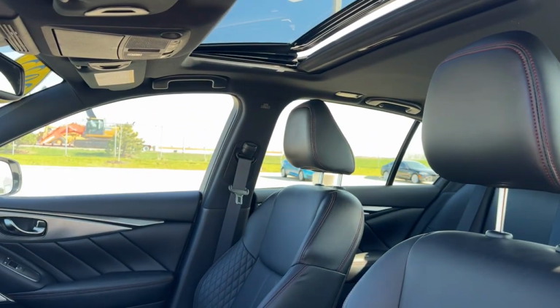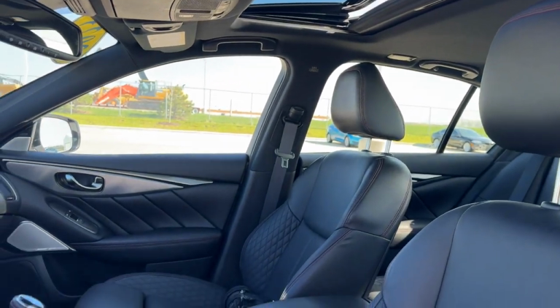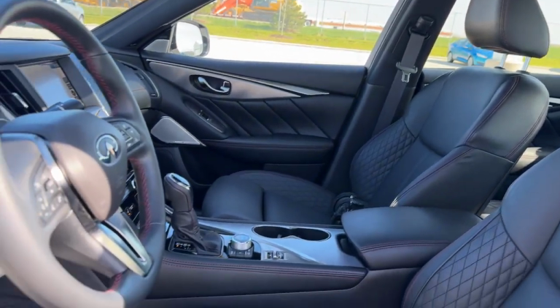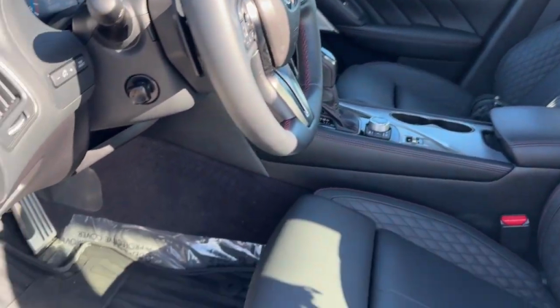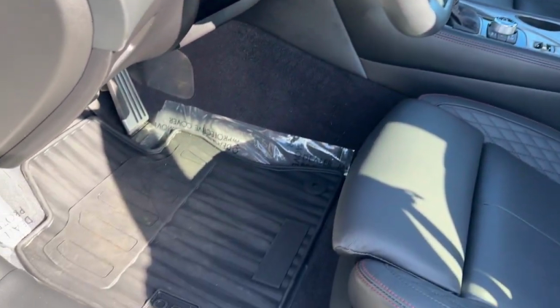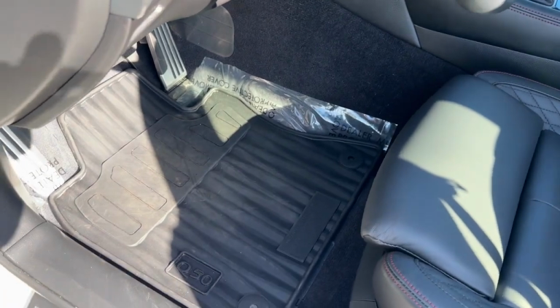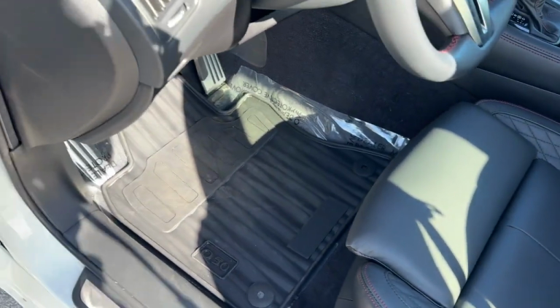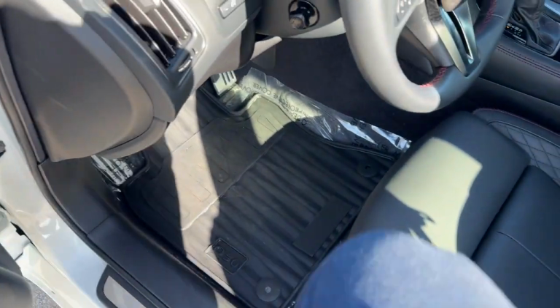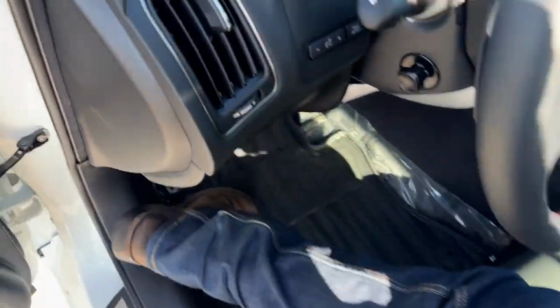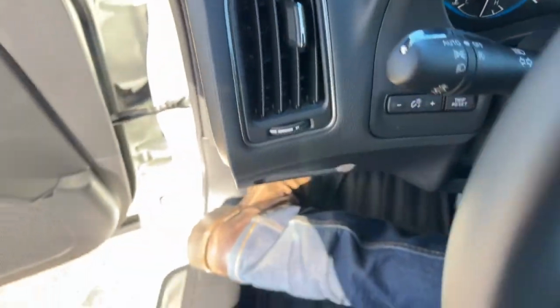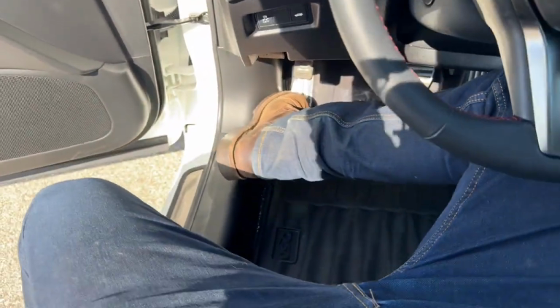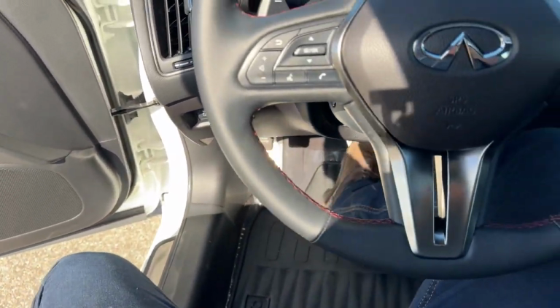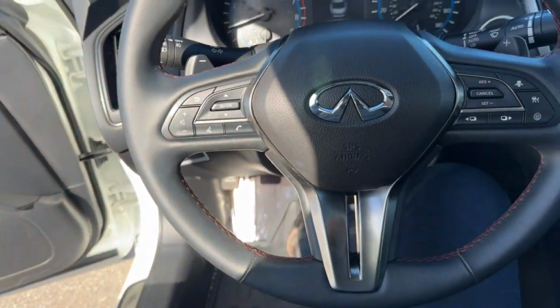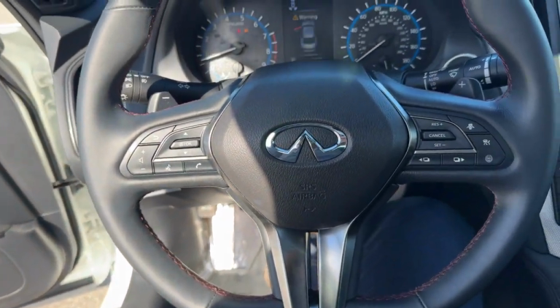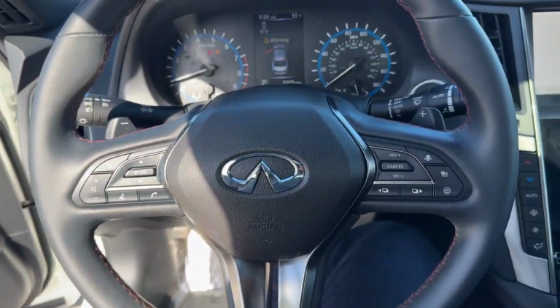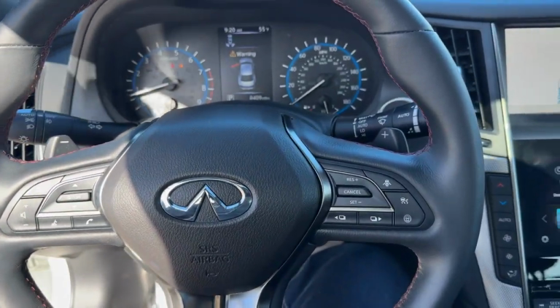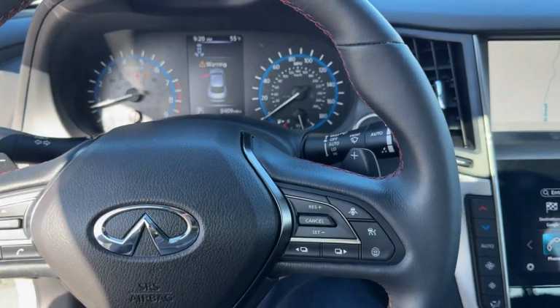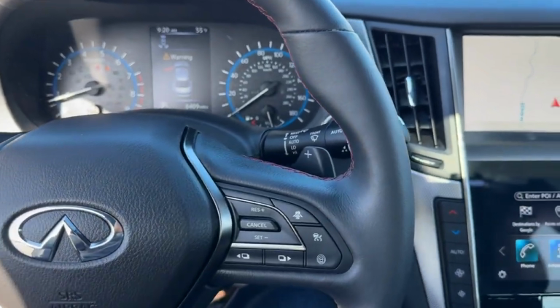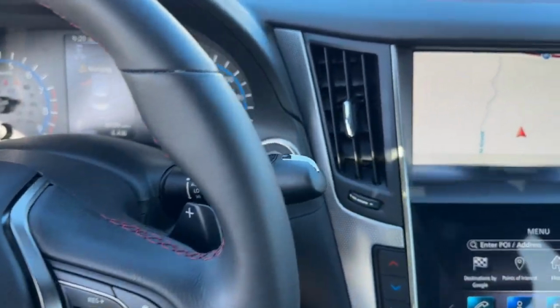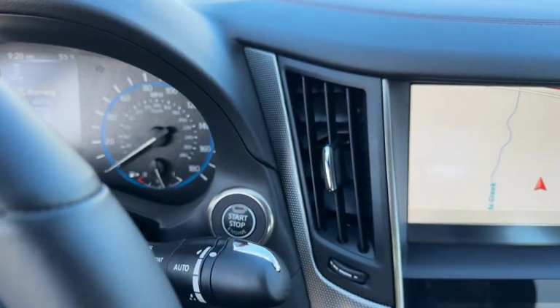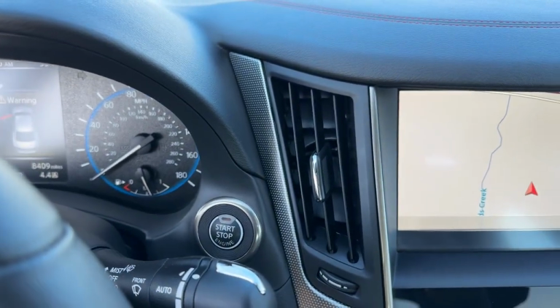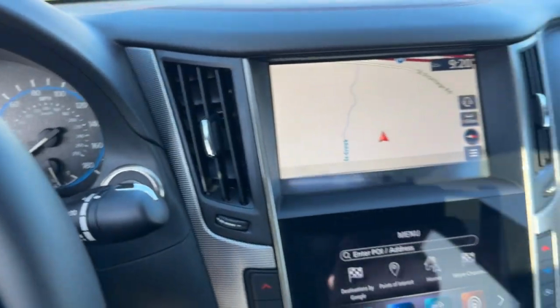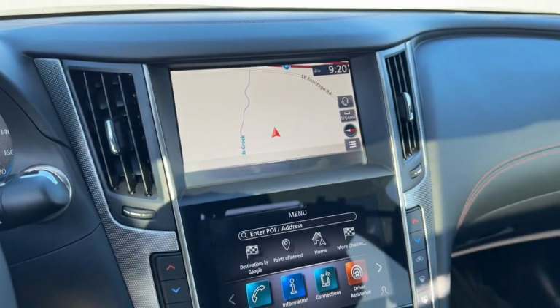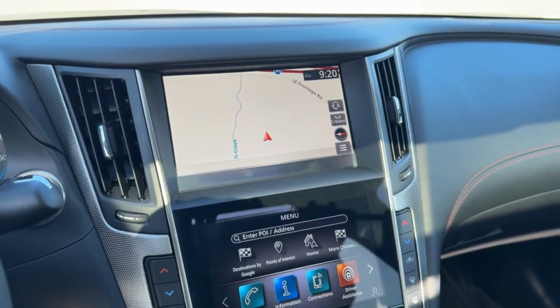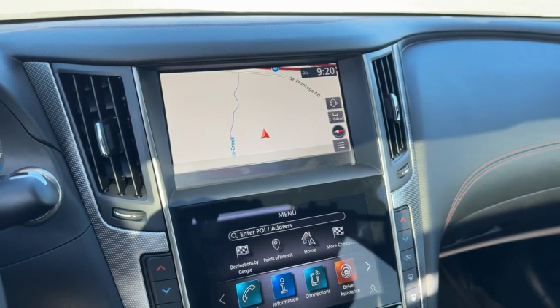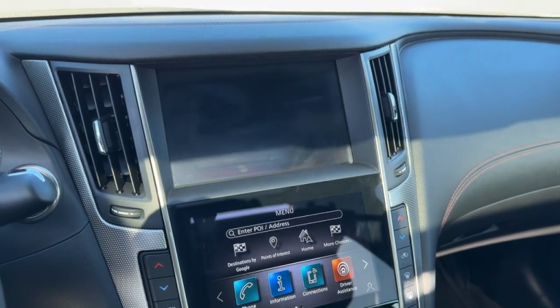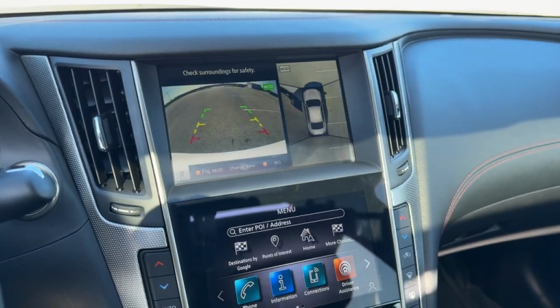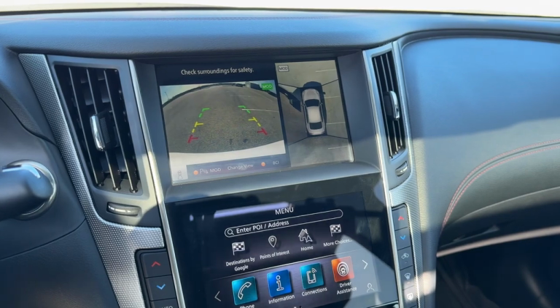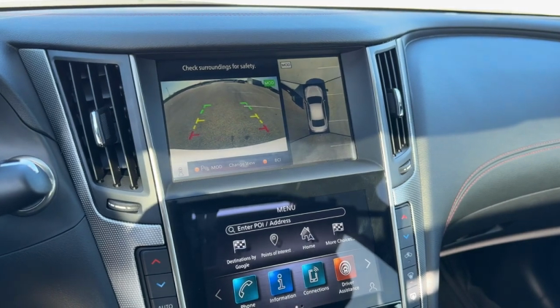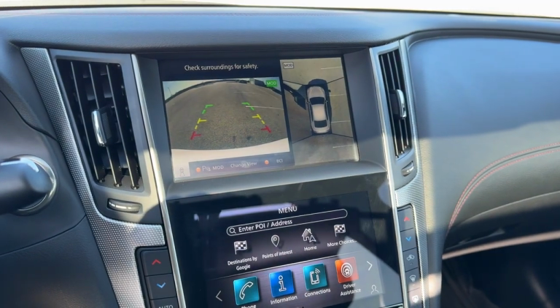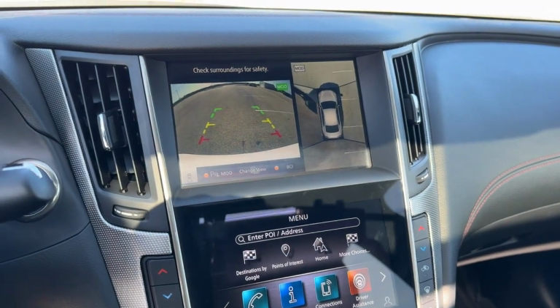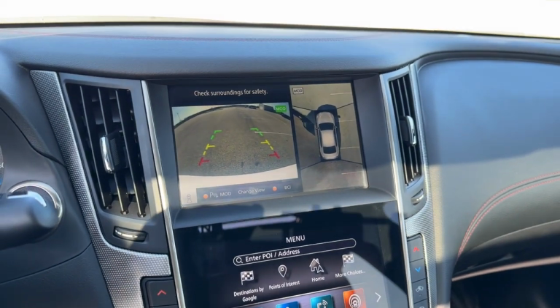Beautifully detailed black leather seating throughout. You've got the sunroof, so plenty of natural light. Set of all-weather floor mats. Leather-wrapped steering wheel. It is a push-start engine. You've got navigation, backup camera with overhead parking sensors.